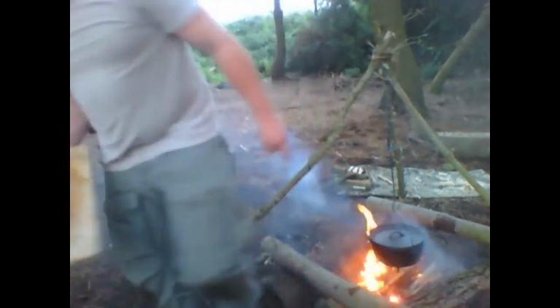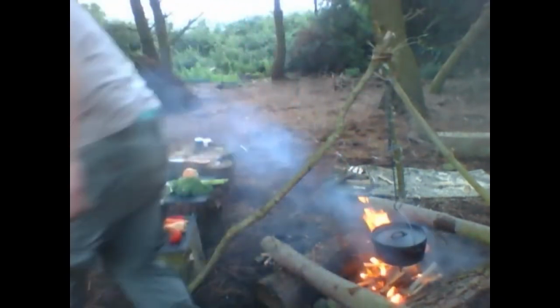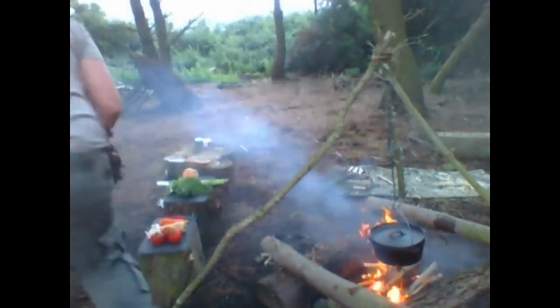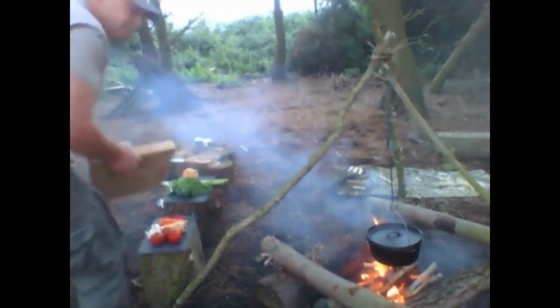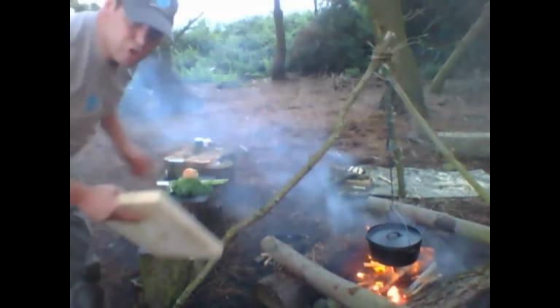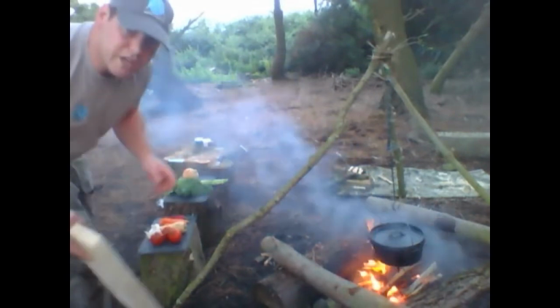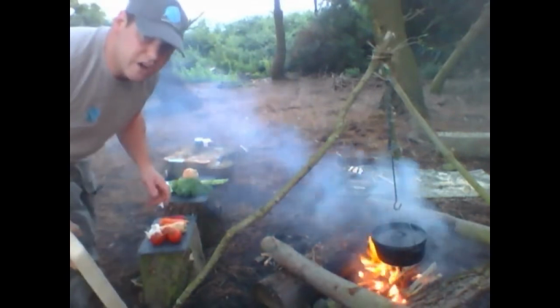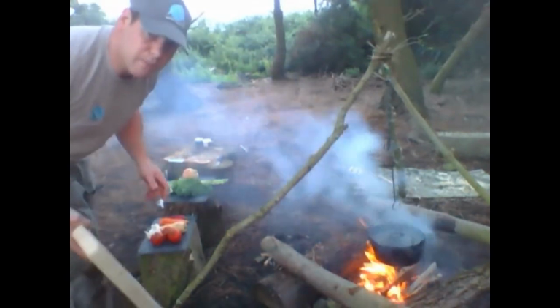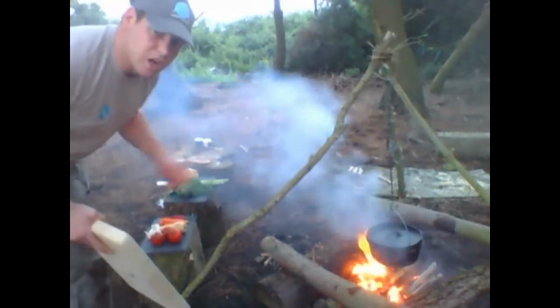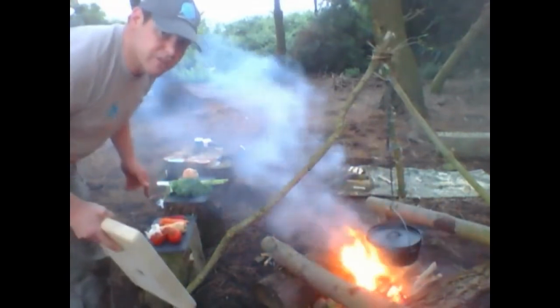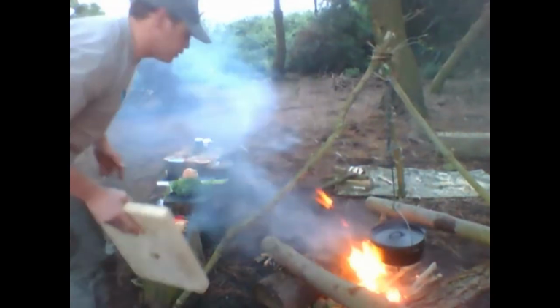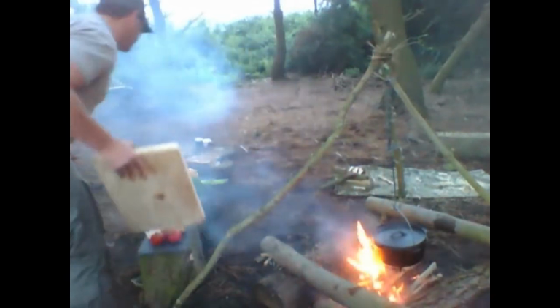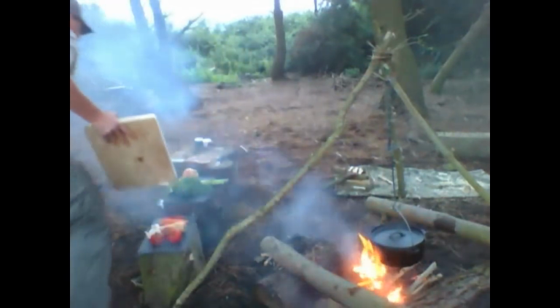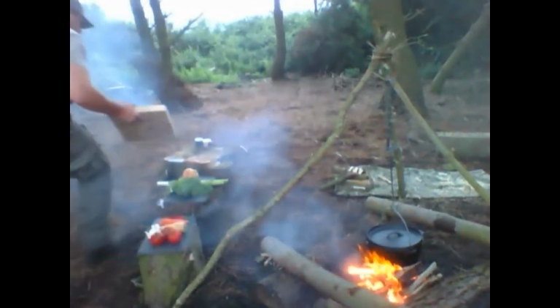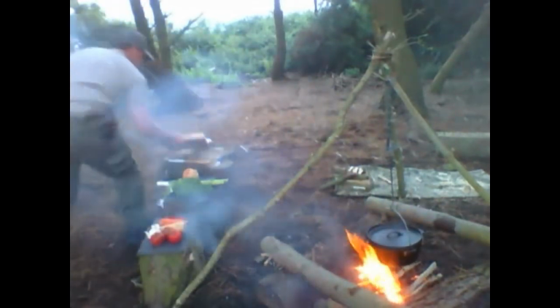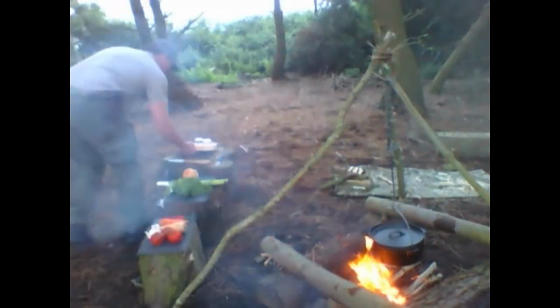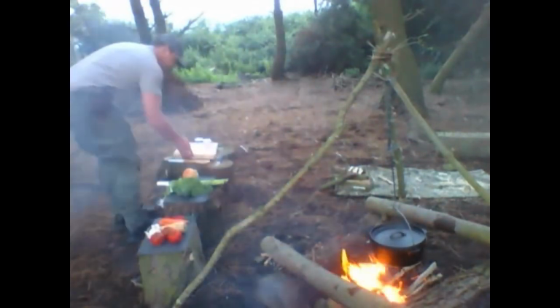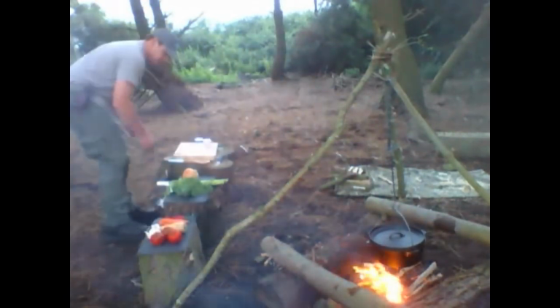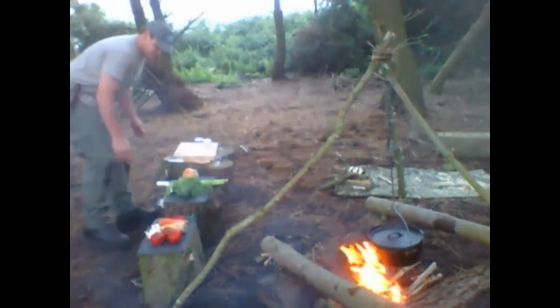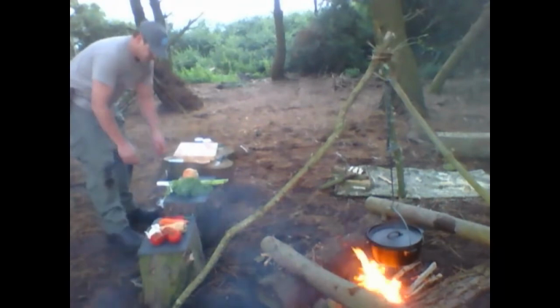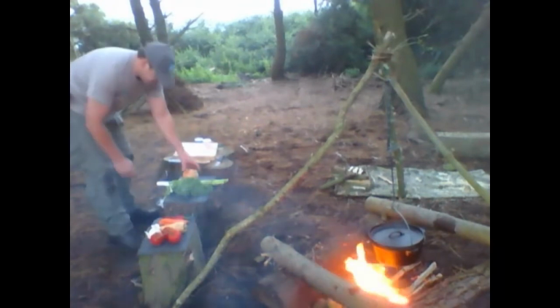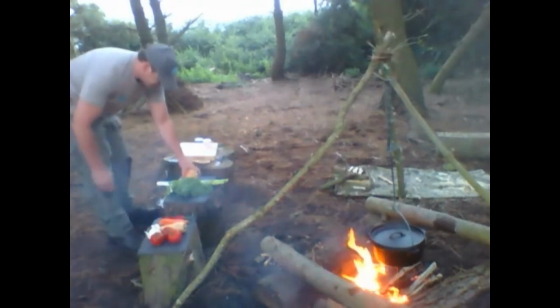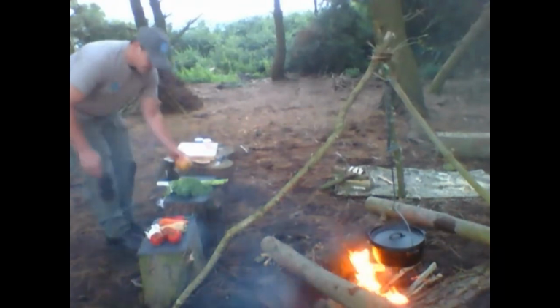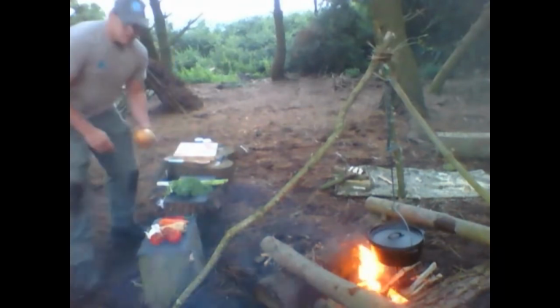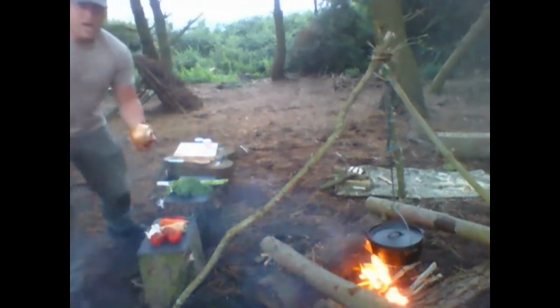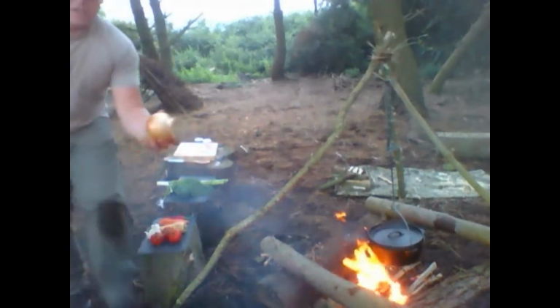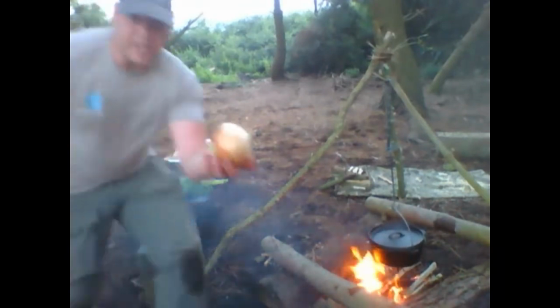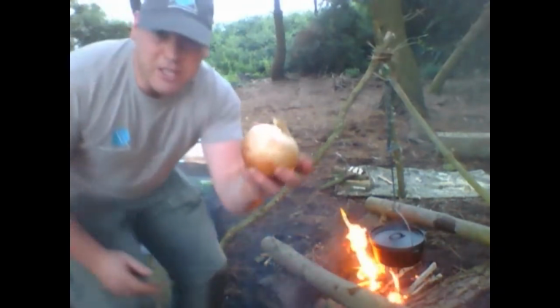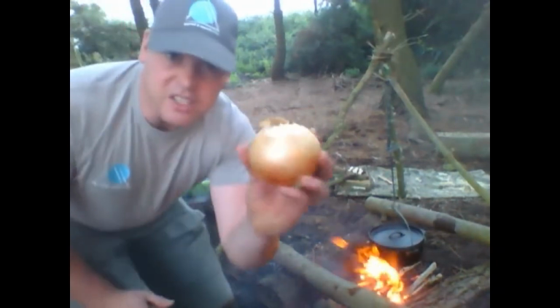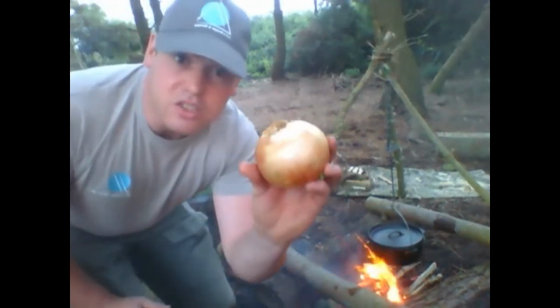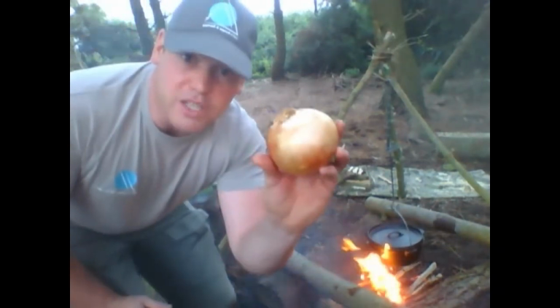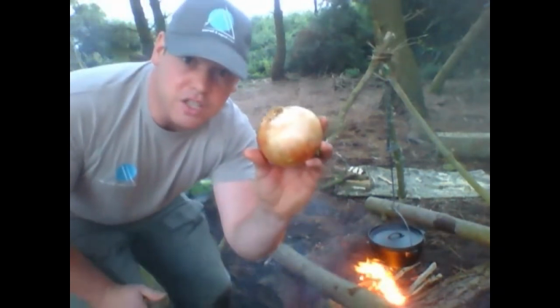Now while that lamb is doing away in there I'm going to cut up the vegetables. What I have here is a nice big size Spanish onion.